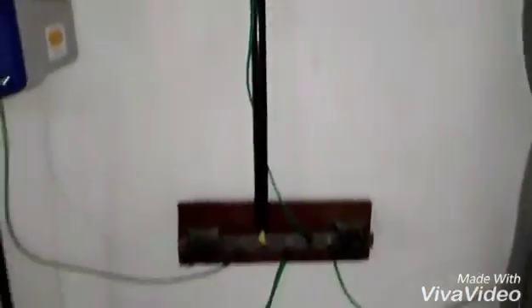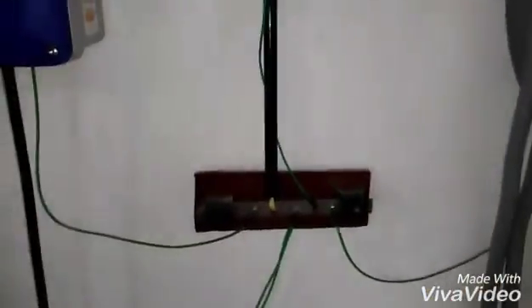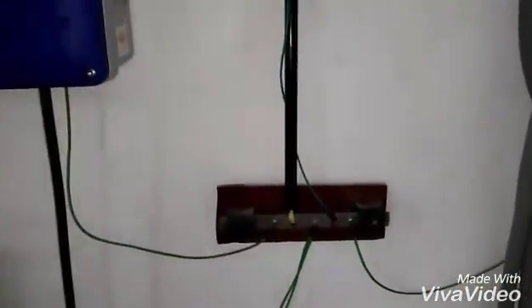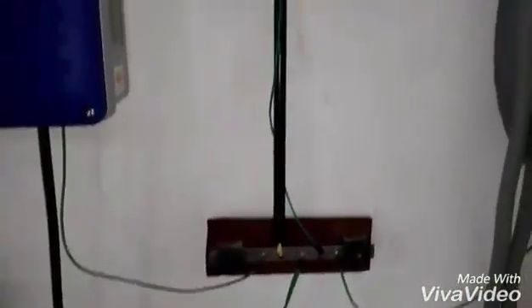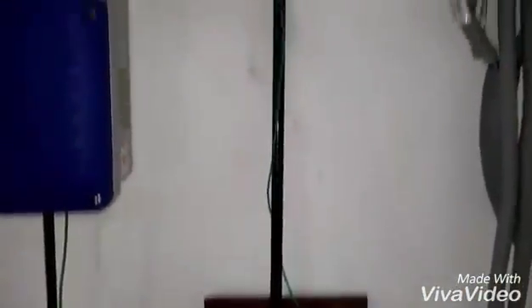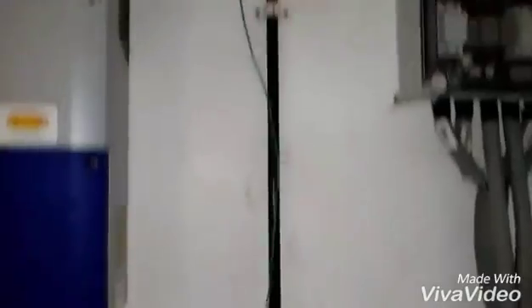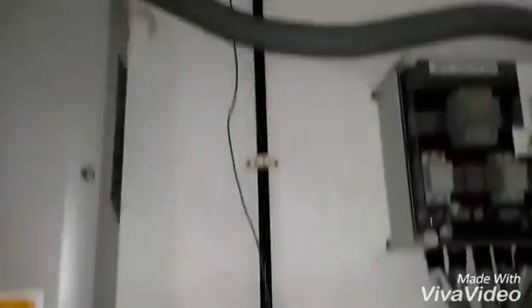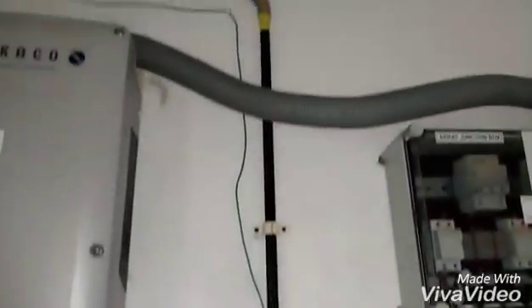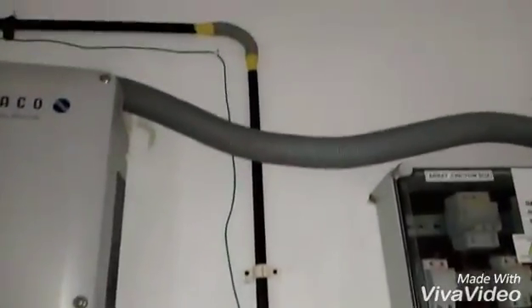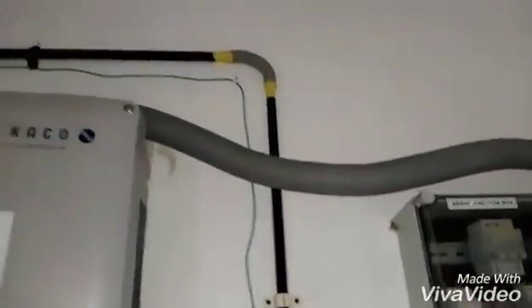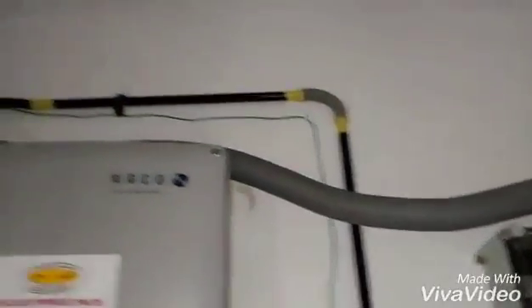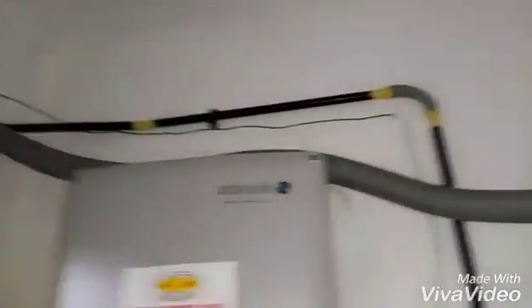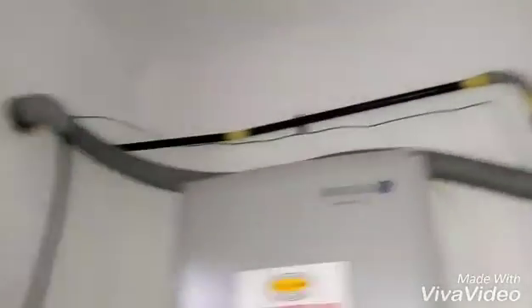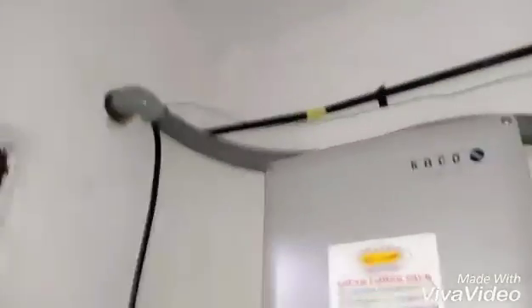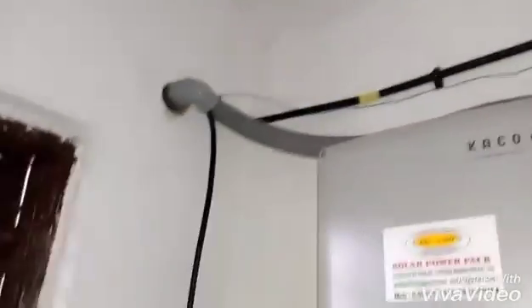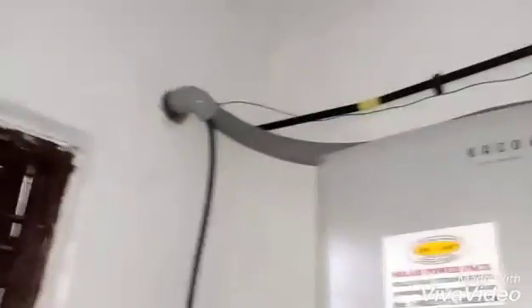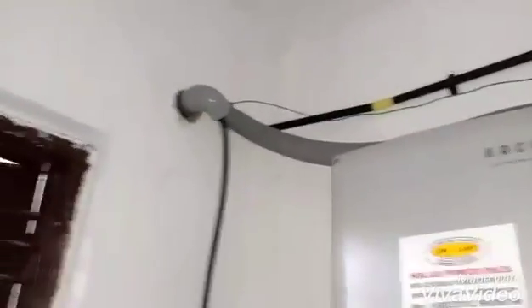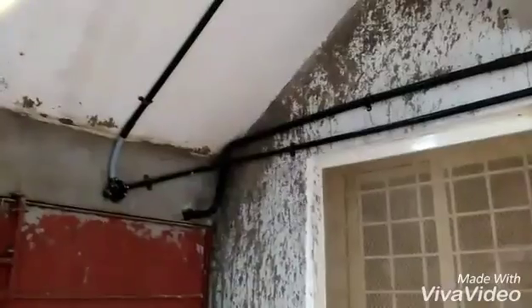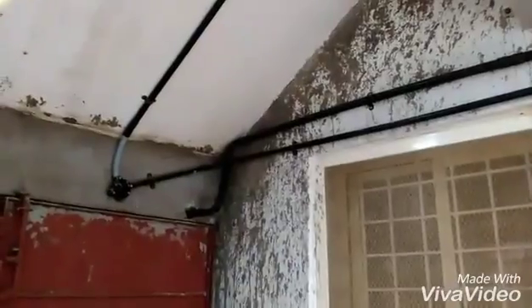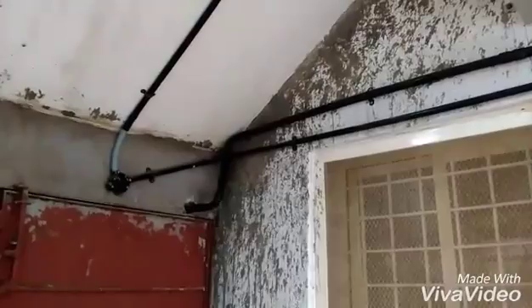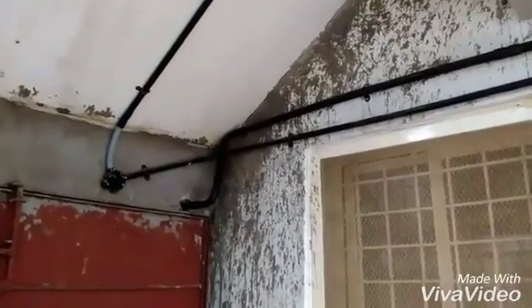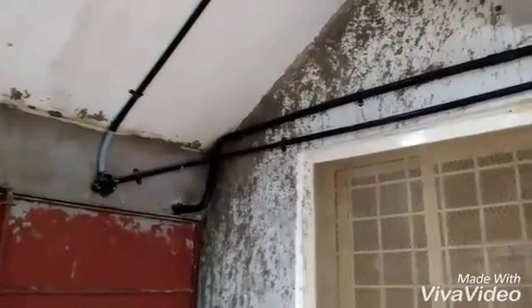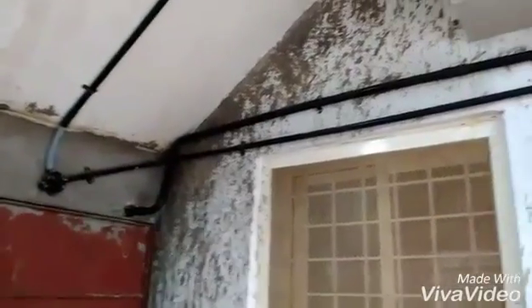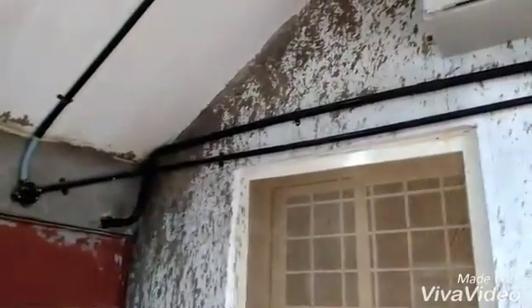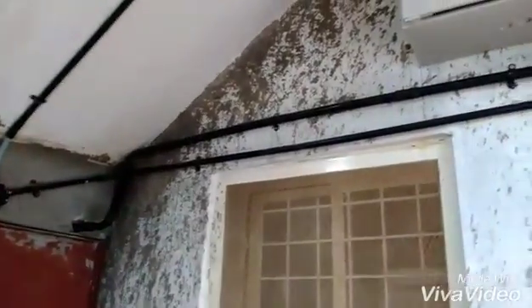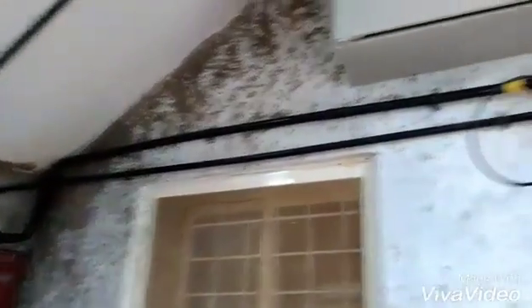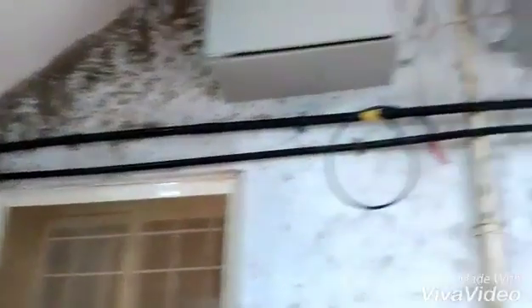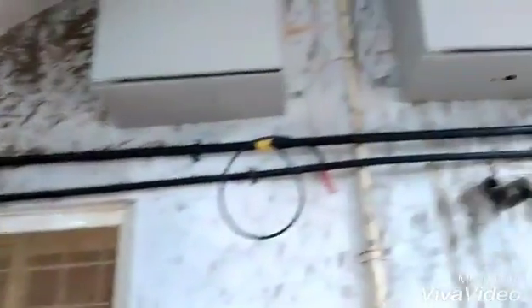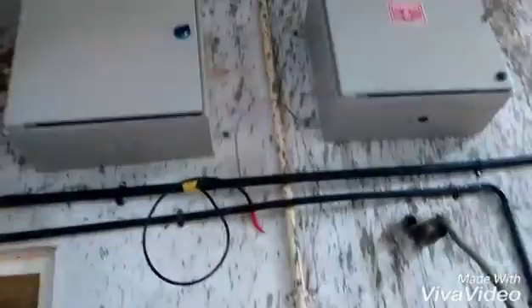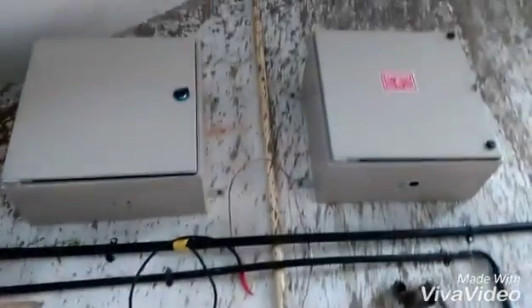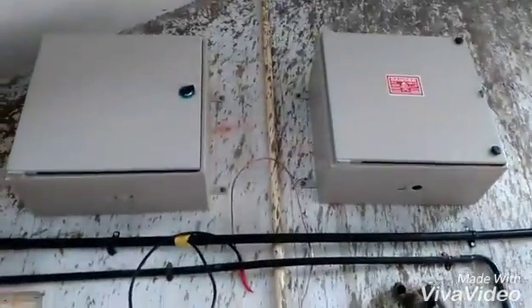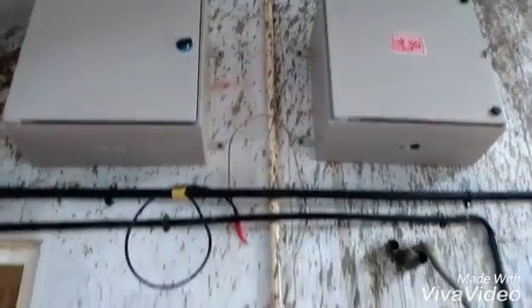The main line is going outside and we have done a conventional grounding. Here is the PVC pipe coming outside, and here is the meter box.